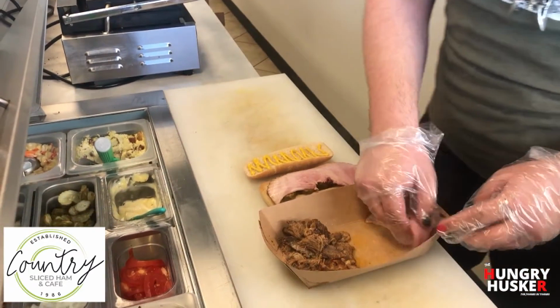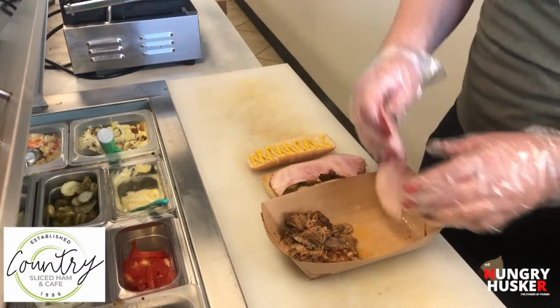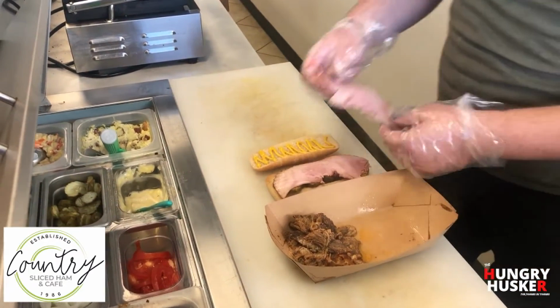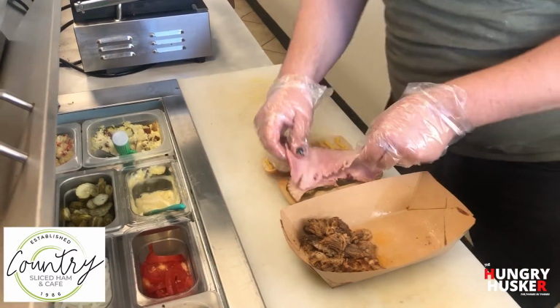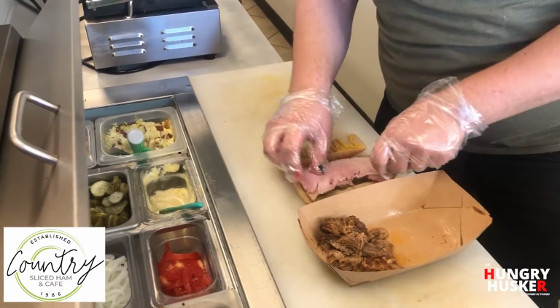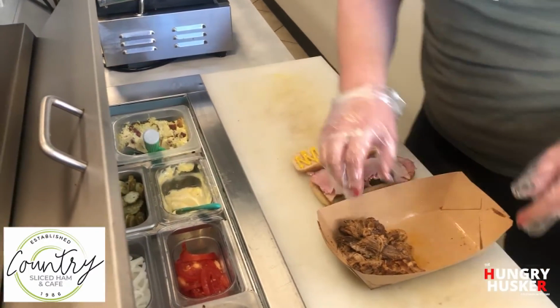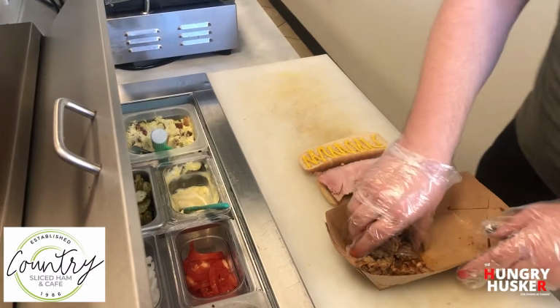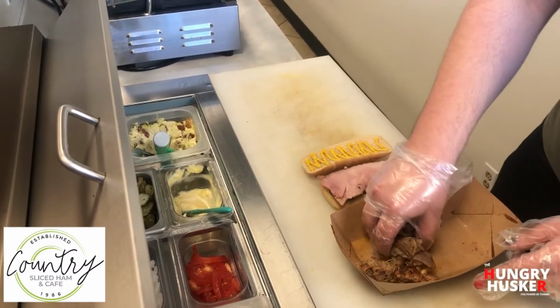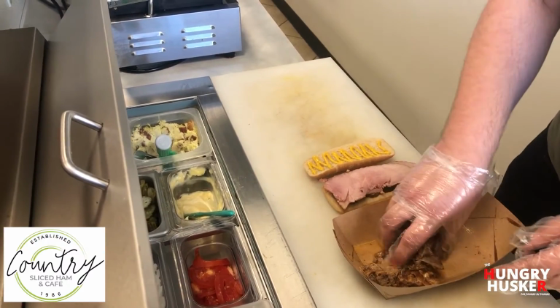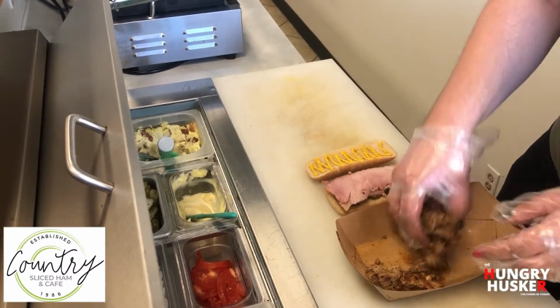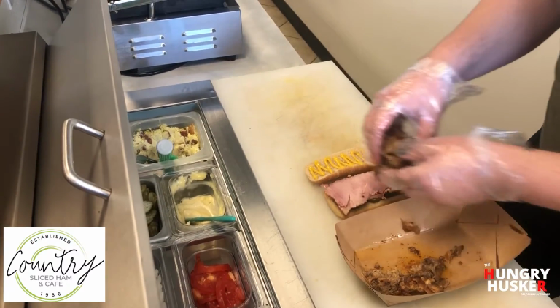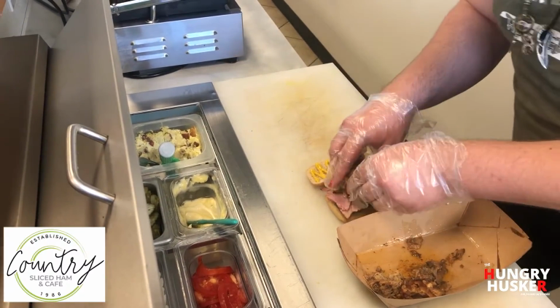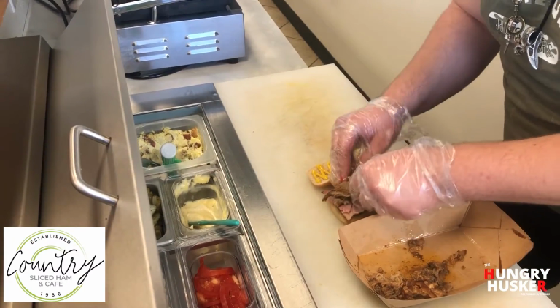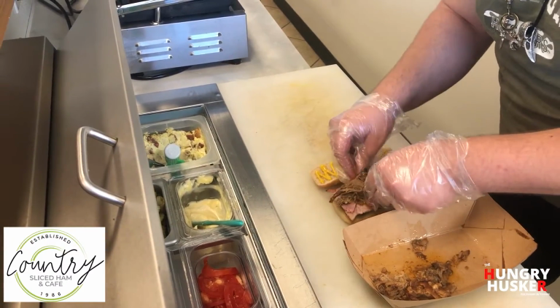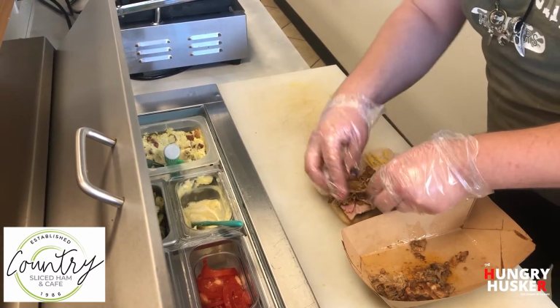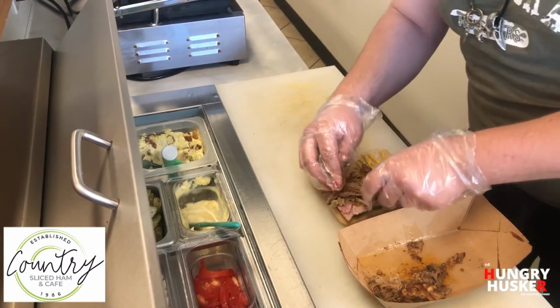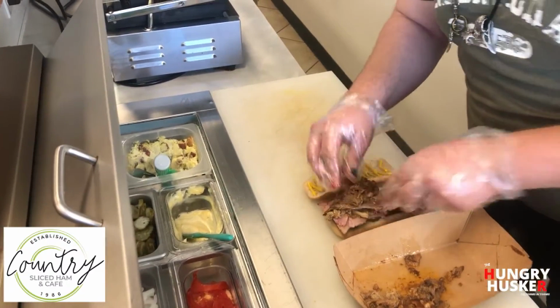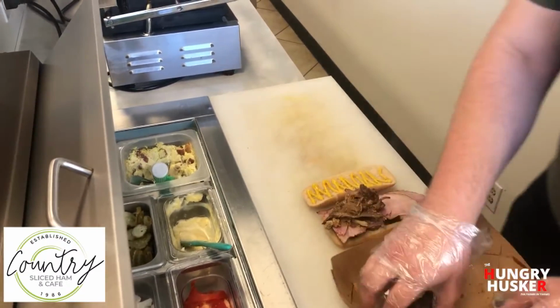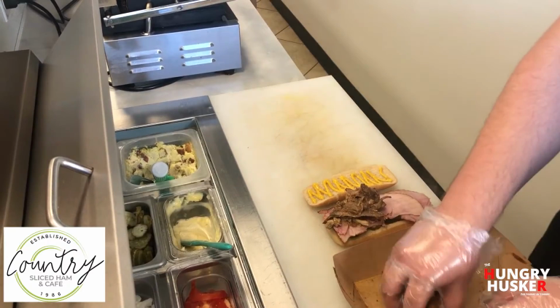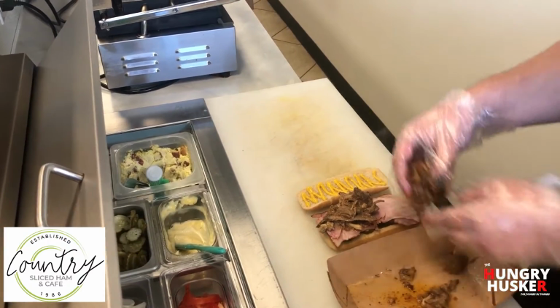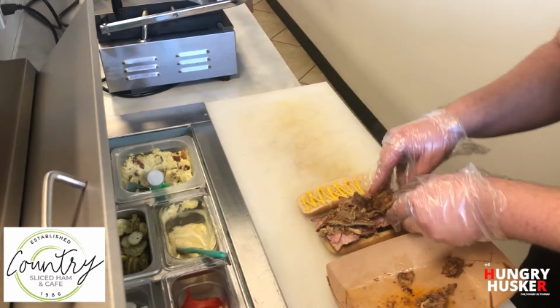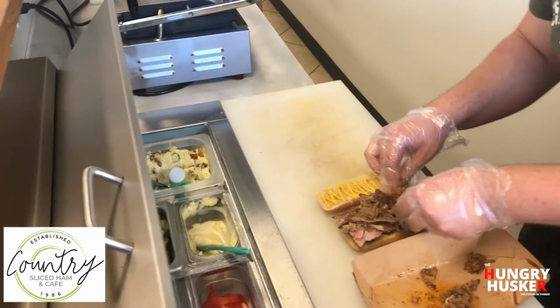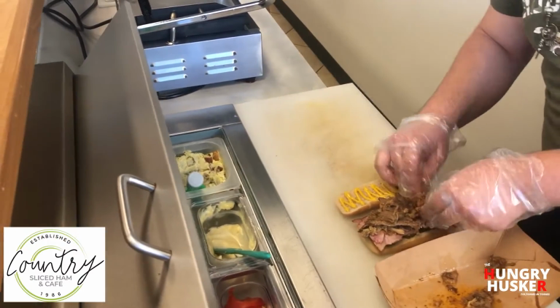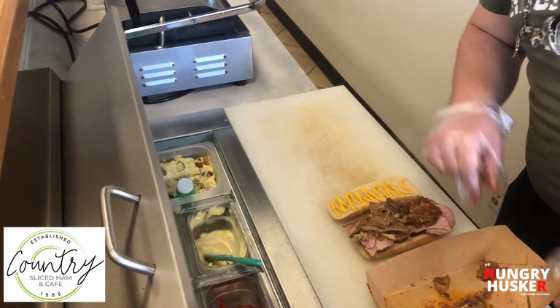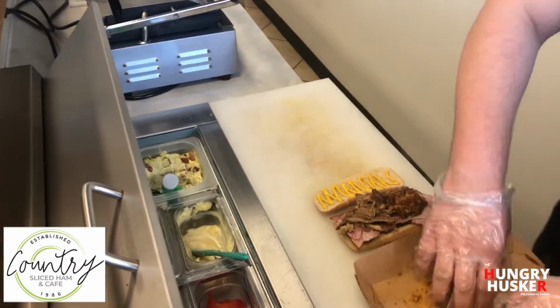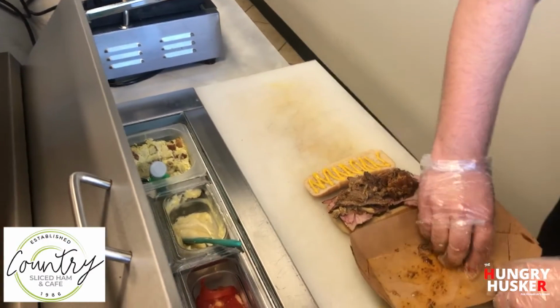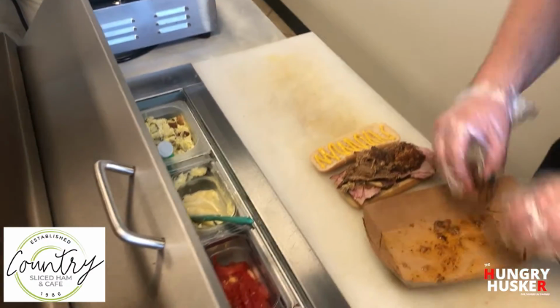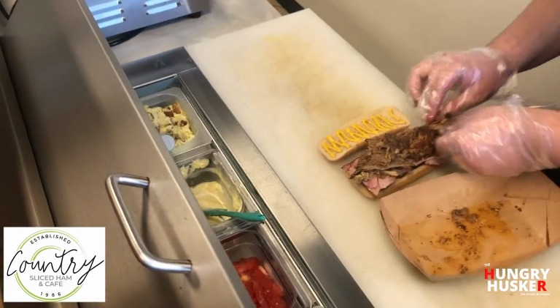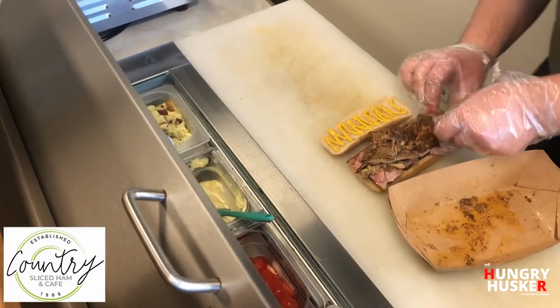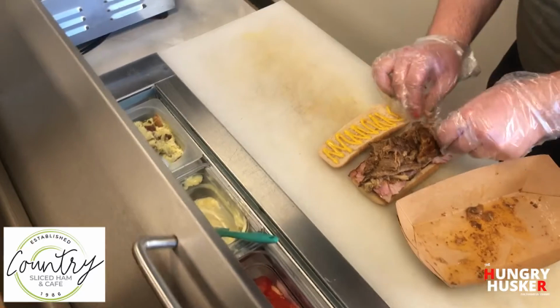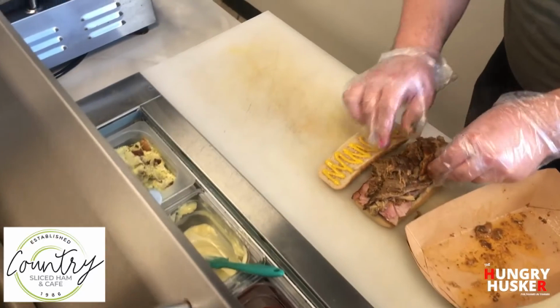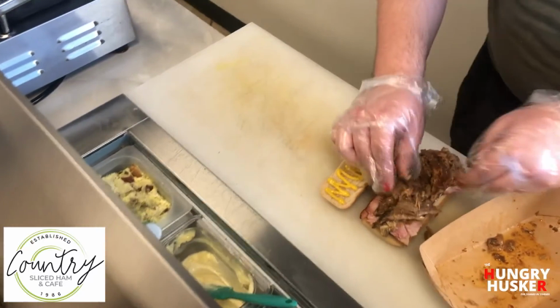We've got the honey glazed ham going on here first, followed by some nice hot and melty pulled pork. Oh my goodness, that is a hearty sandwich! This is really popular for you guys, huh?